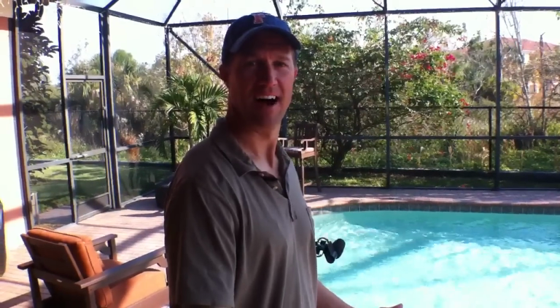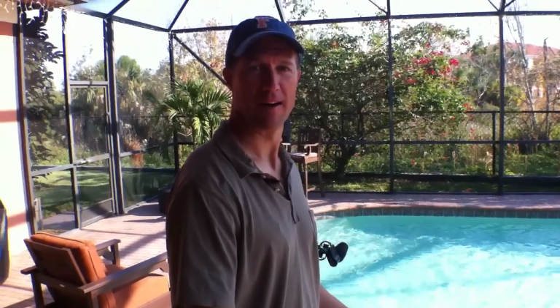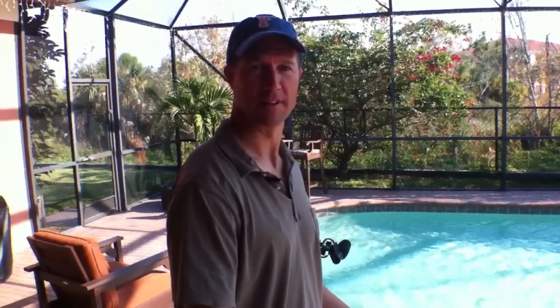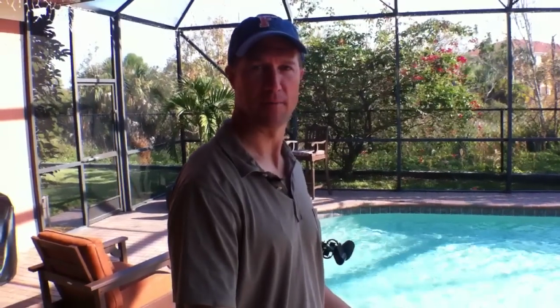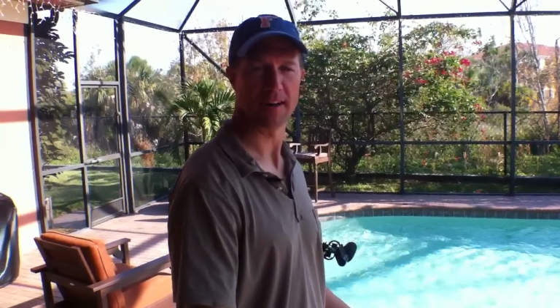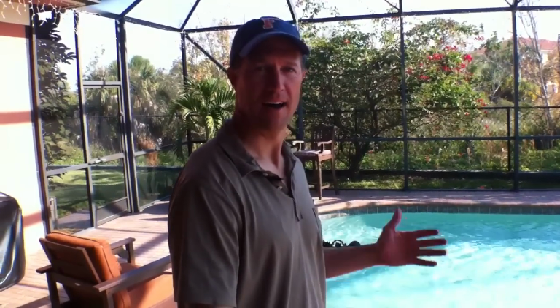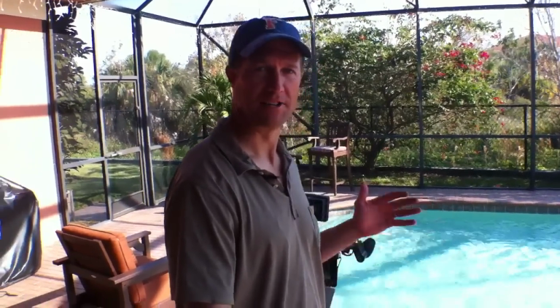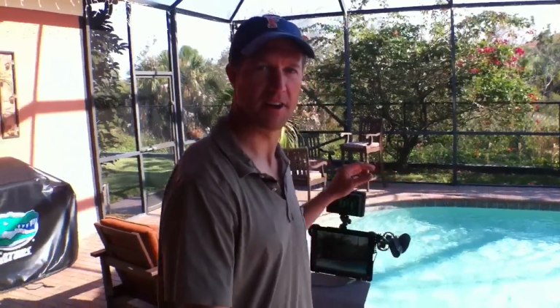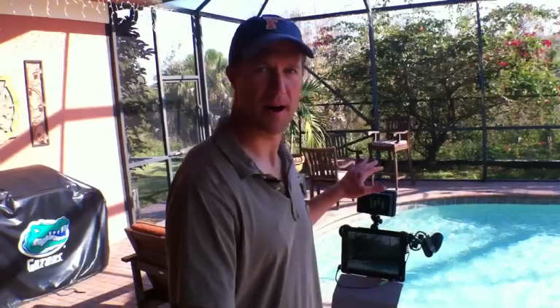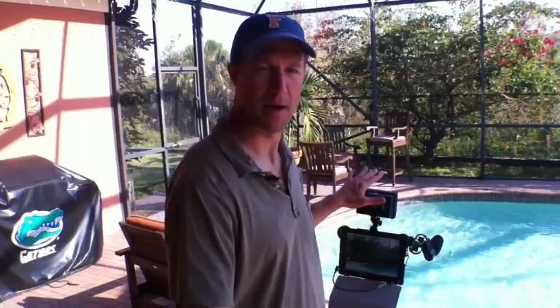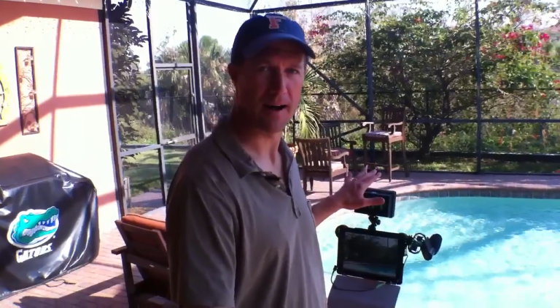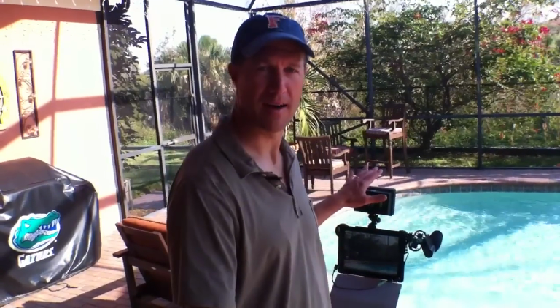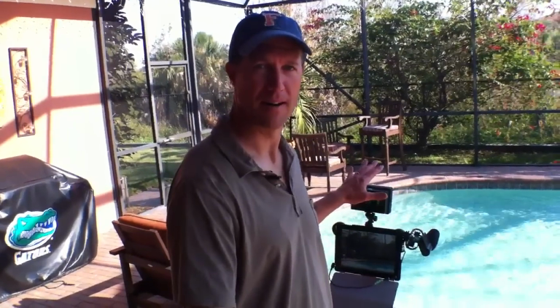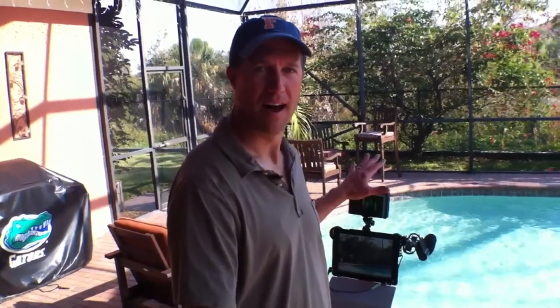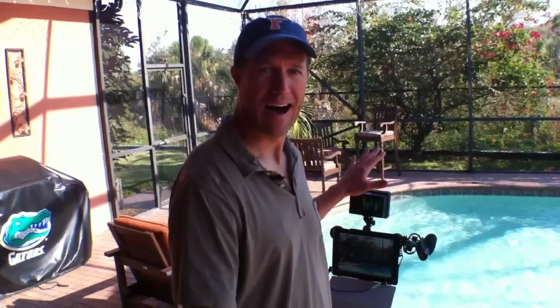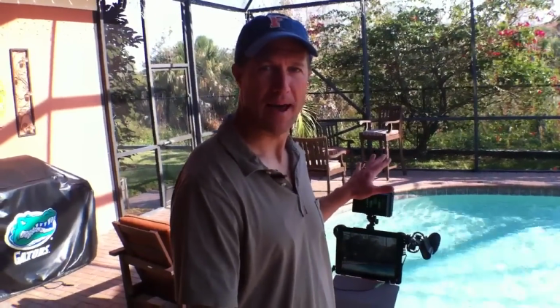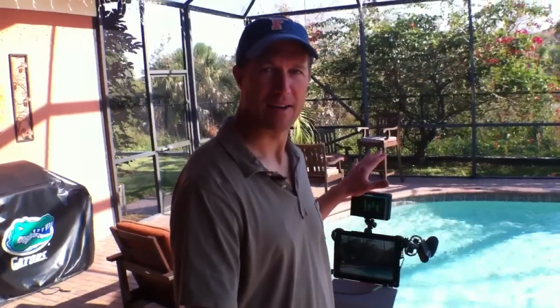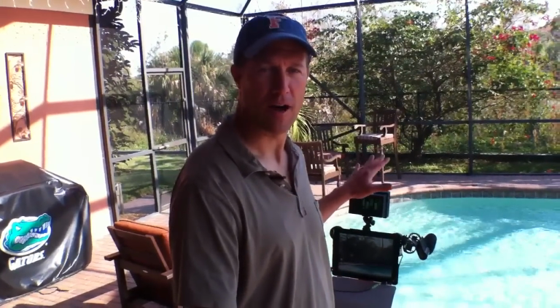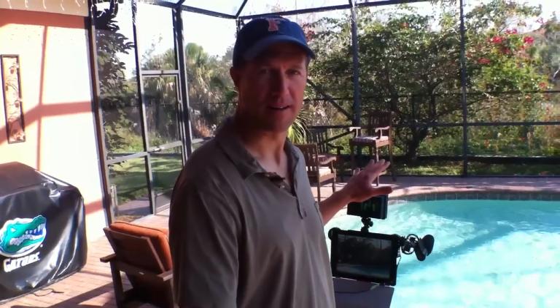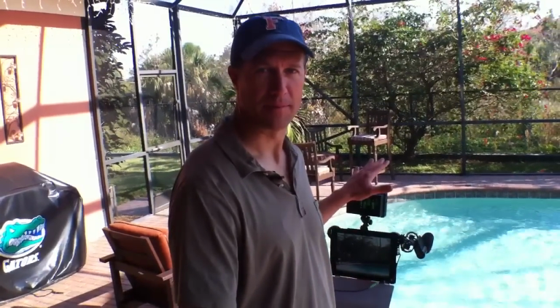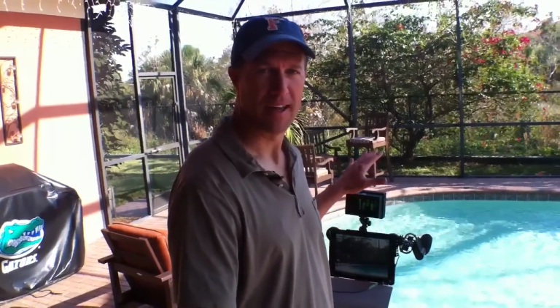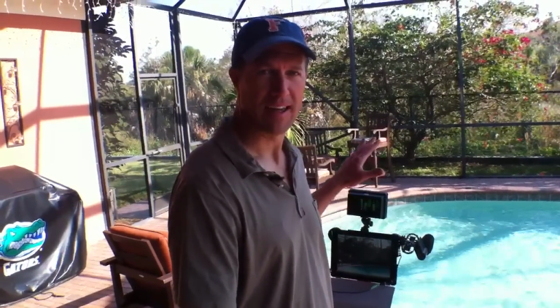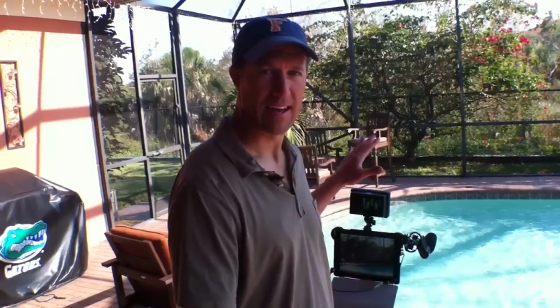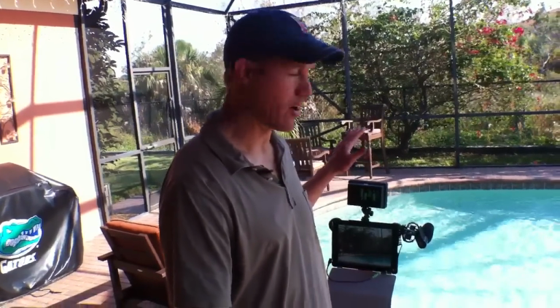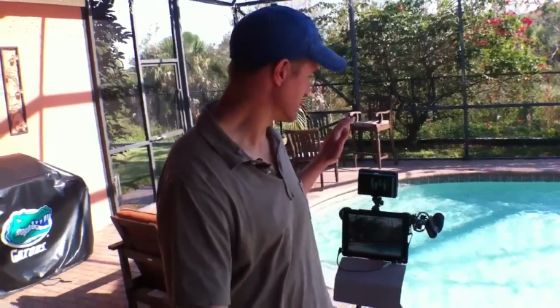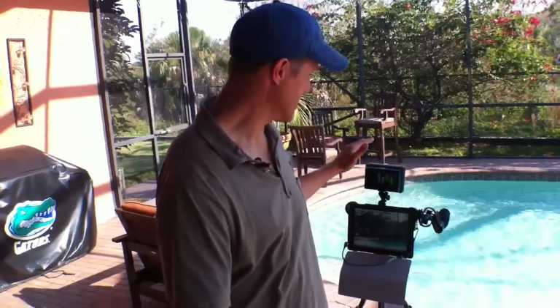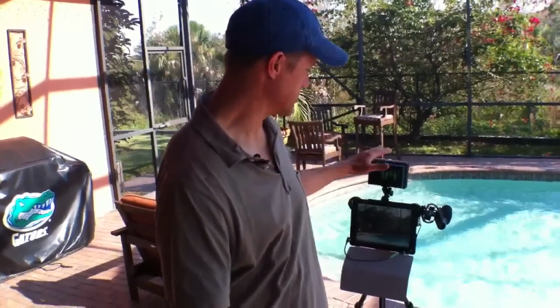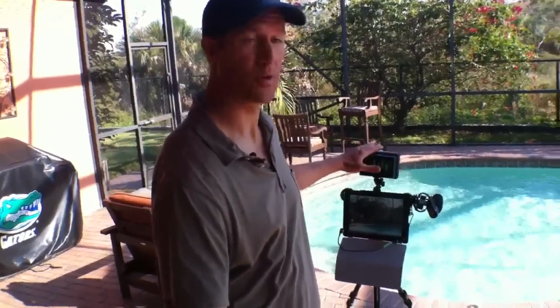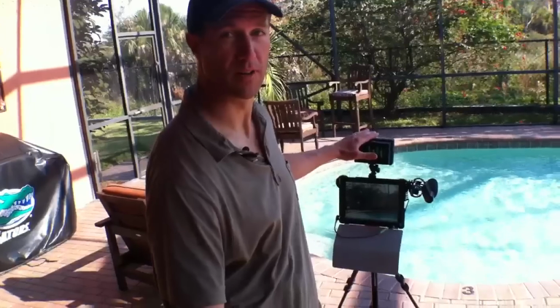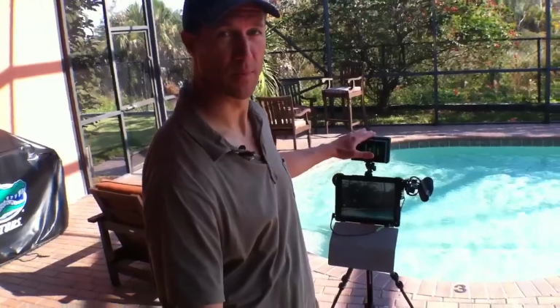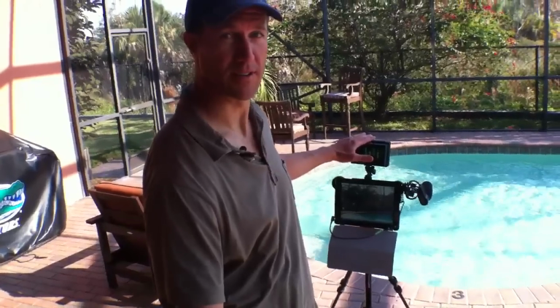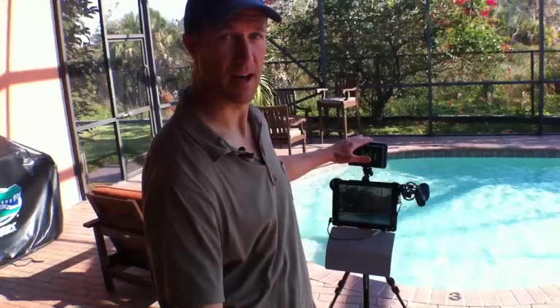Hi, Ryan here with Accelerate Marketing. I just unboxed my Makayama iPad tripod adapter and now I want to show you what it looks like when it's all set up.